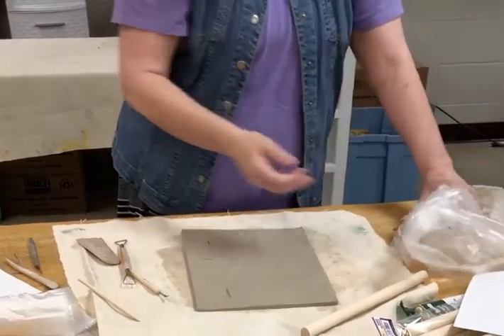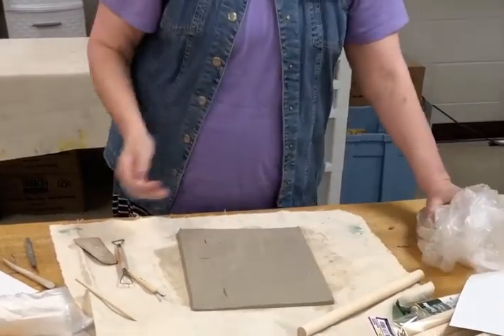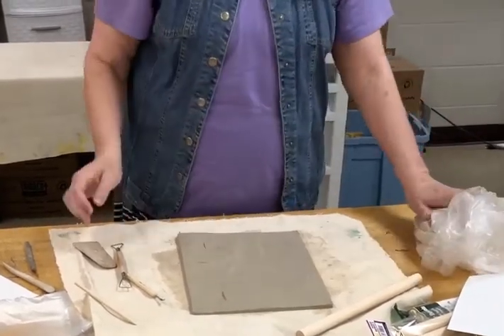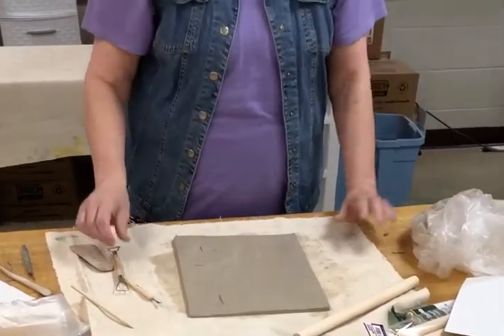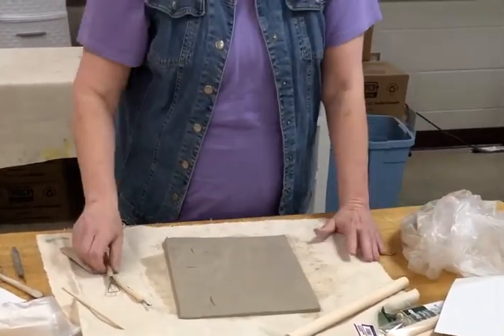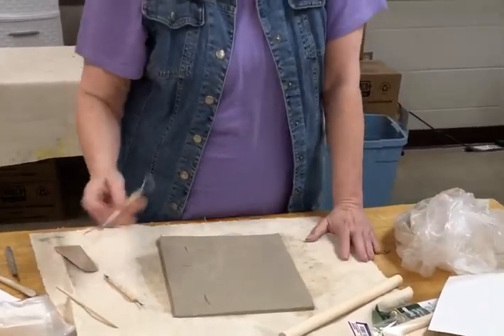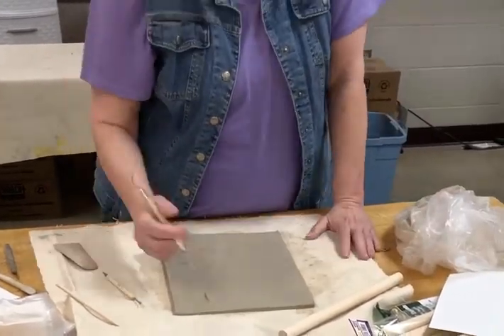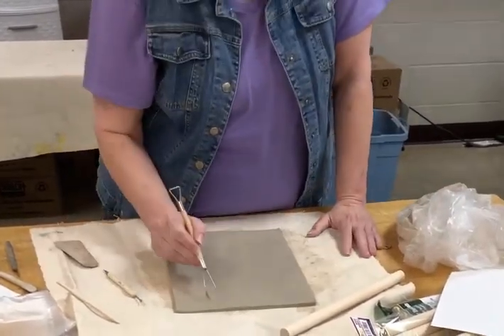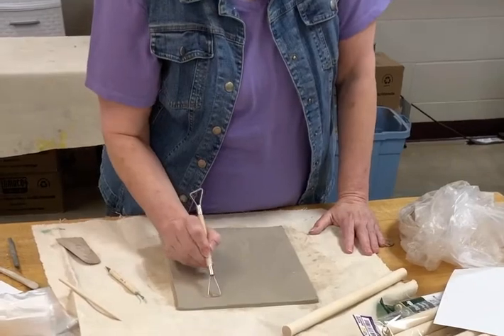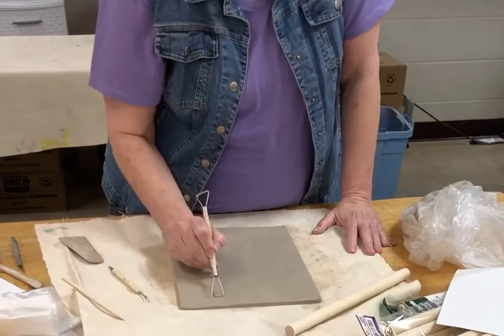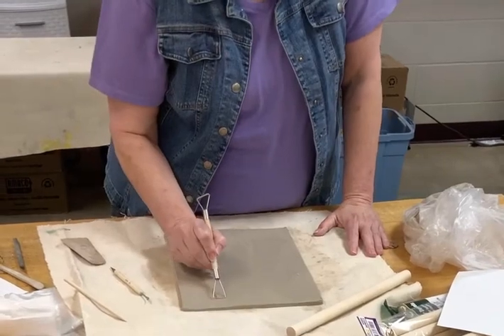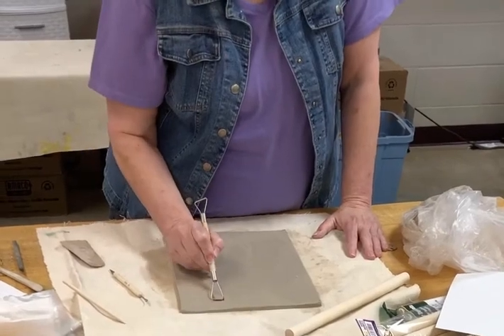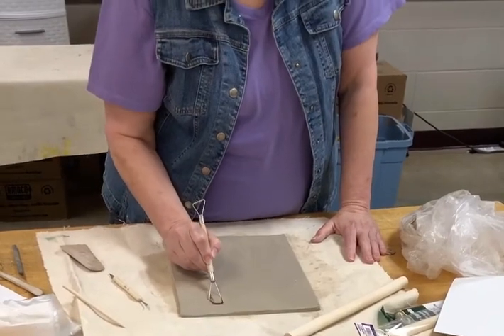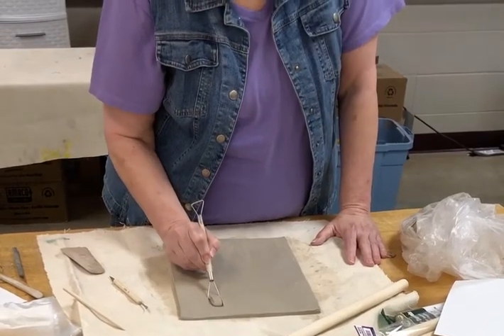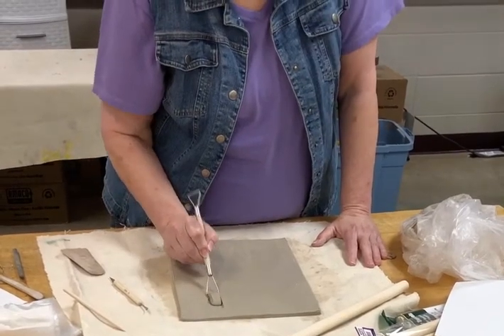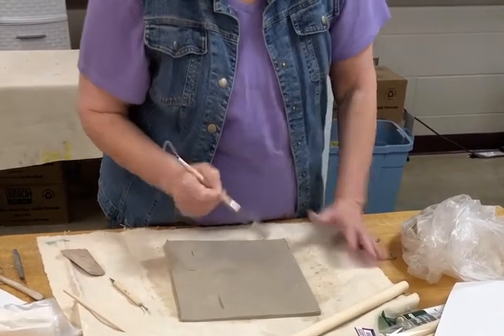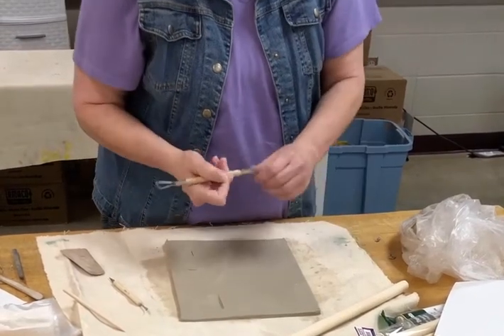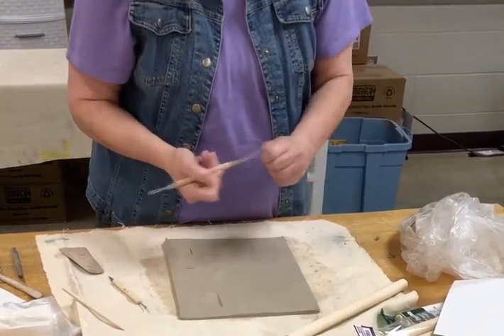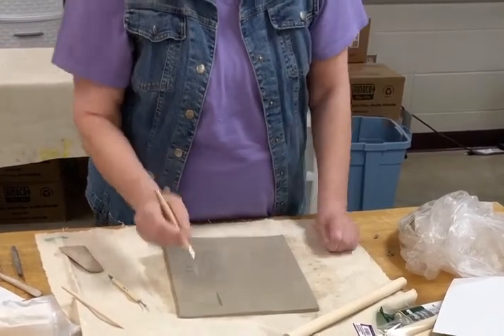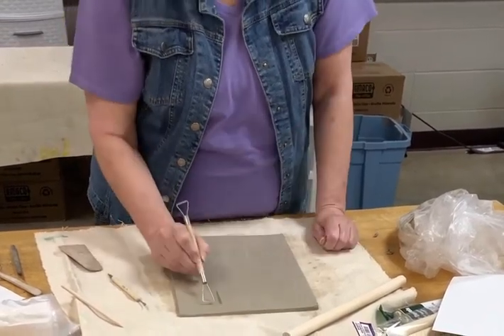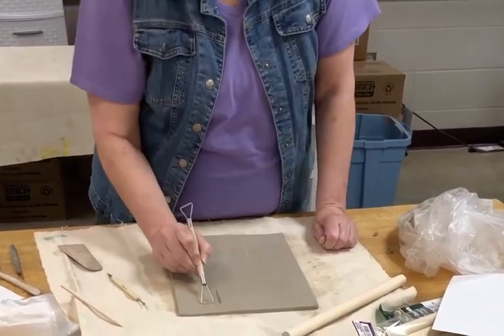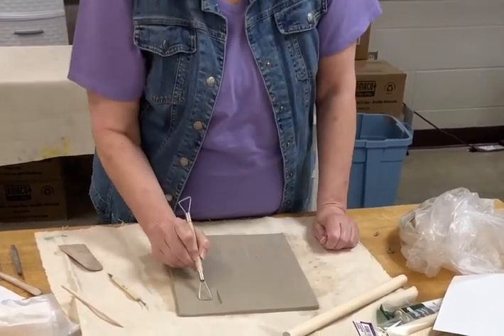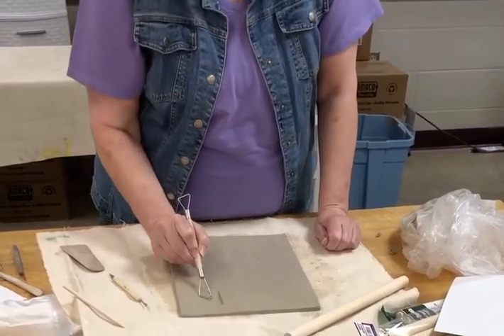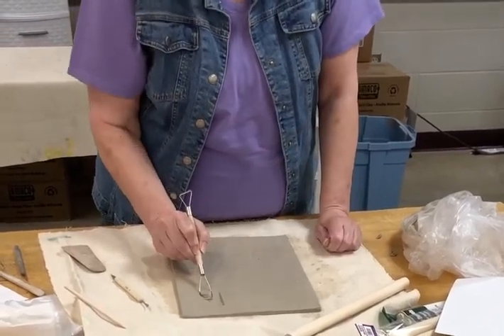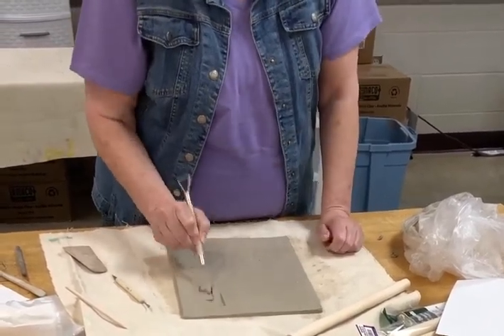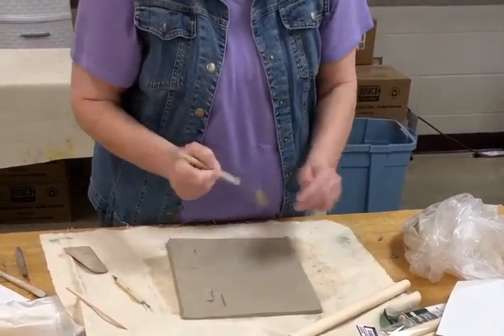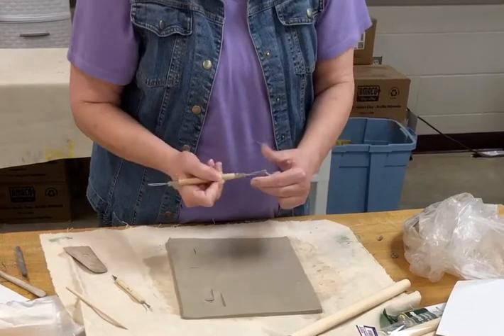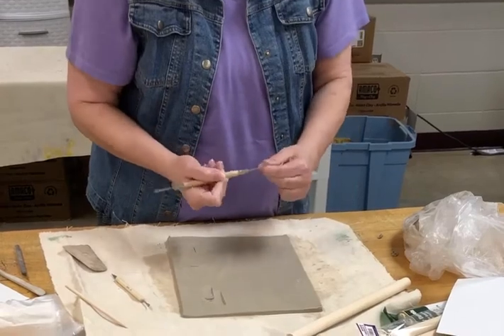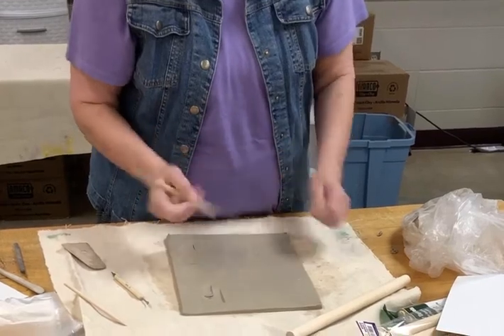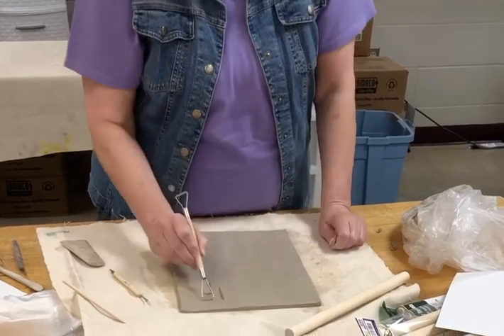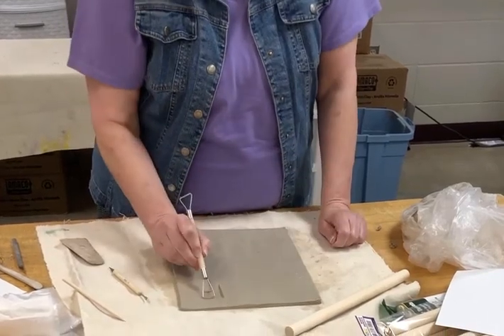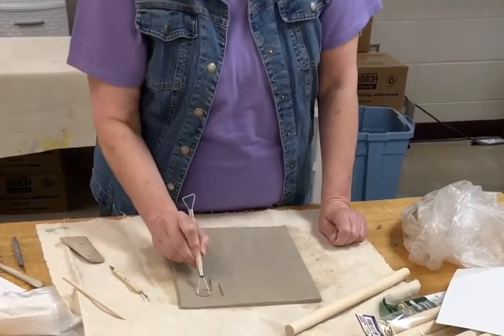If you have clay that's out, you're allowing it to dry out. So even if you're still working with clay, keep it in the bag, keep it wrapped up. And you don't want to go all the way through — you want to go about half.